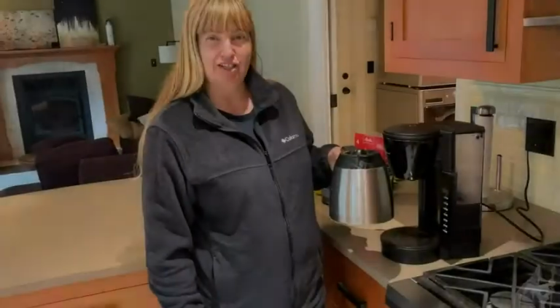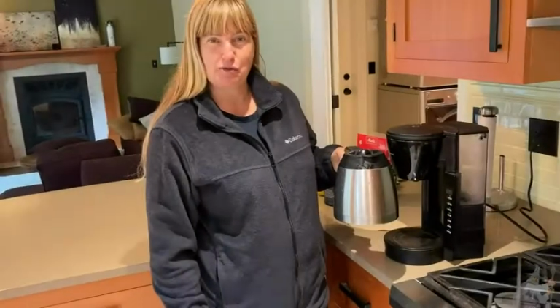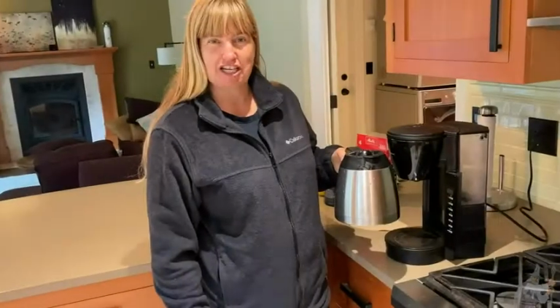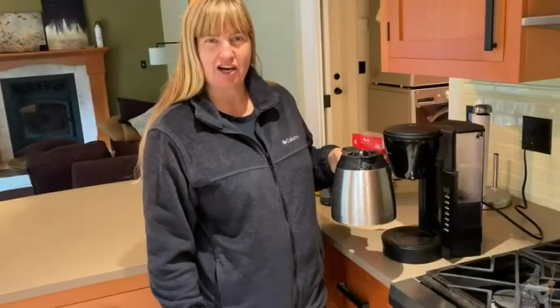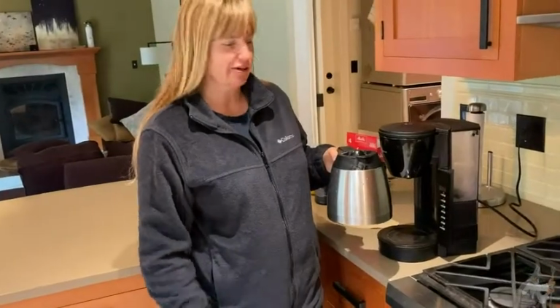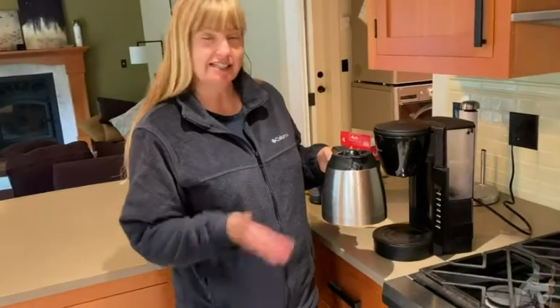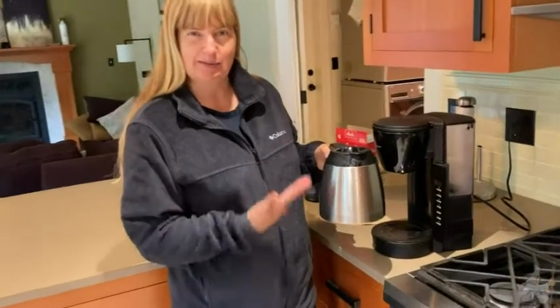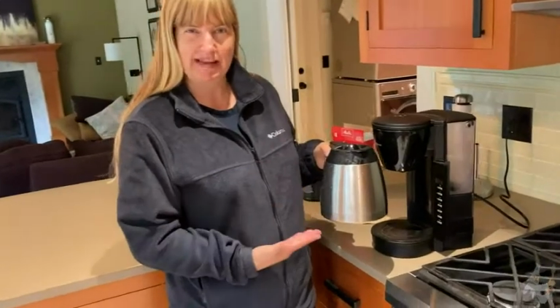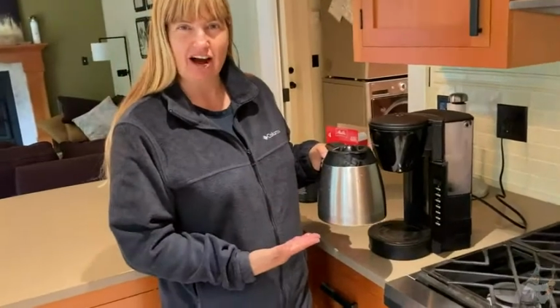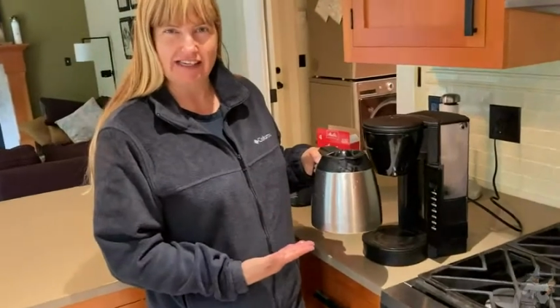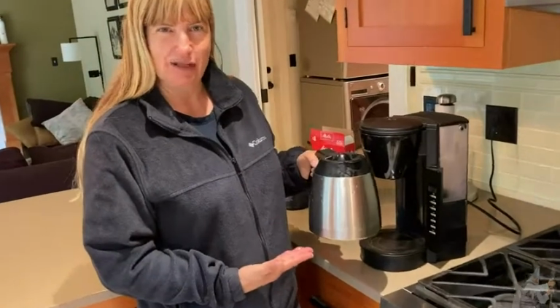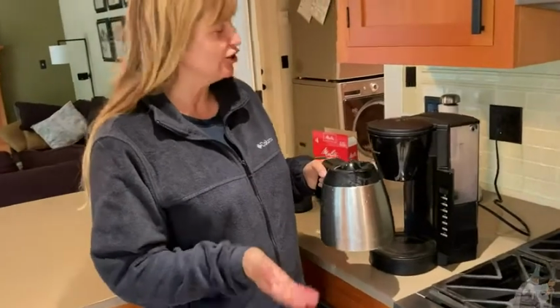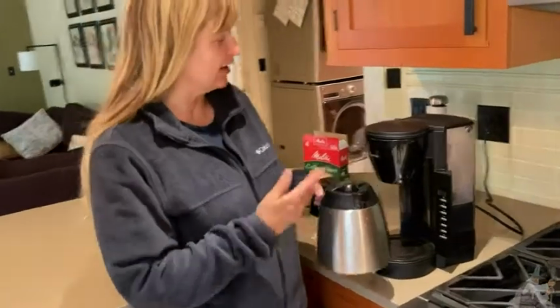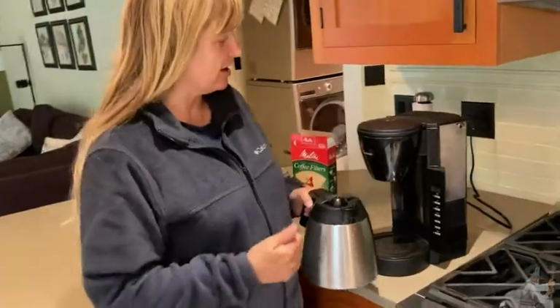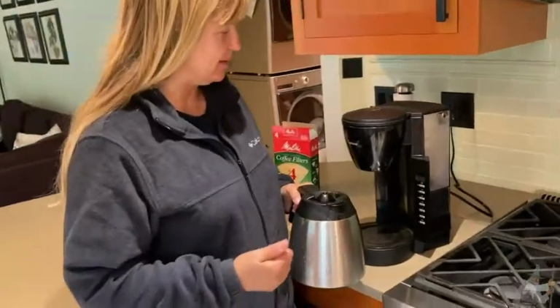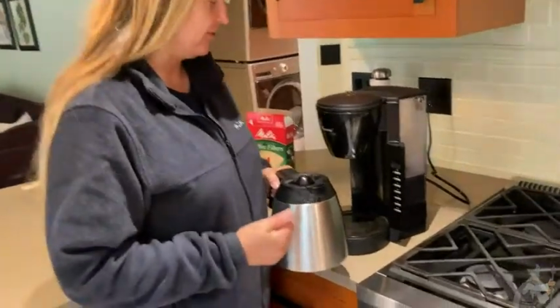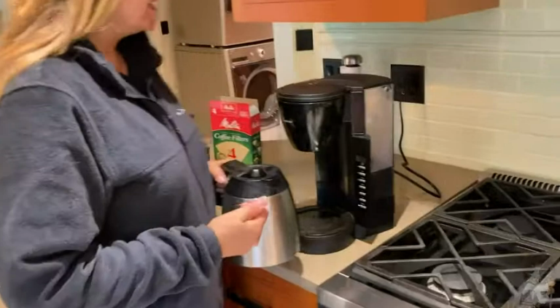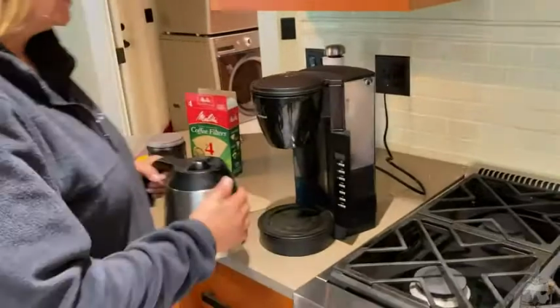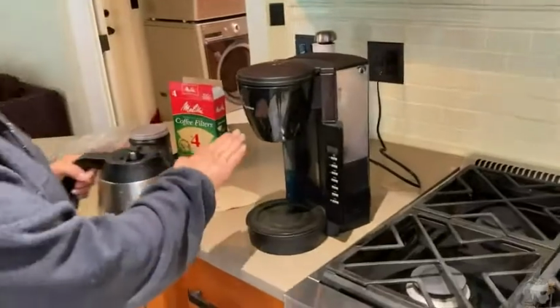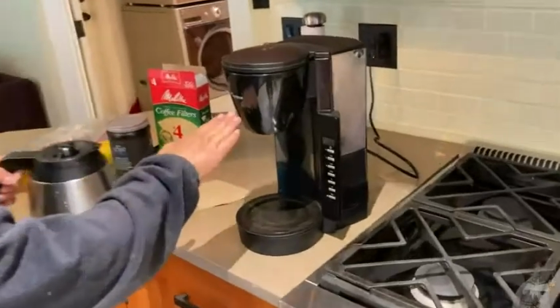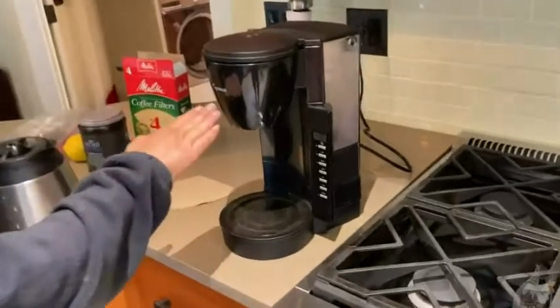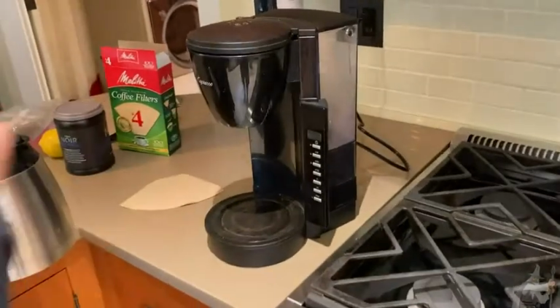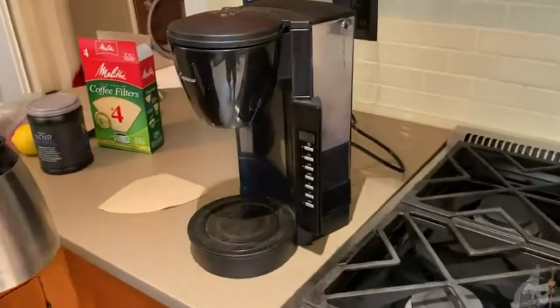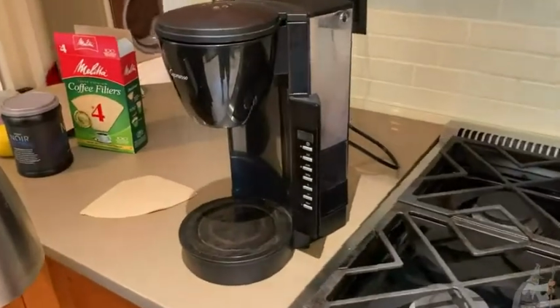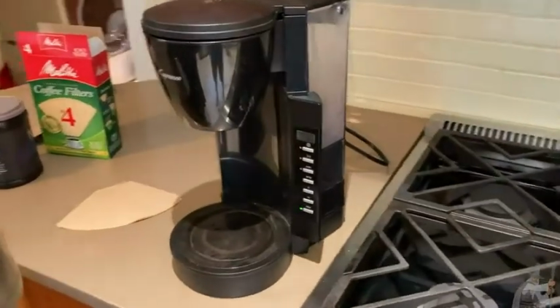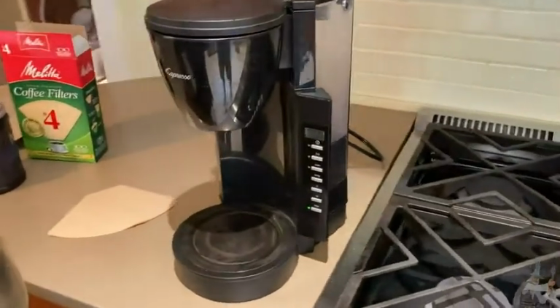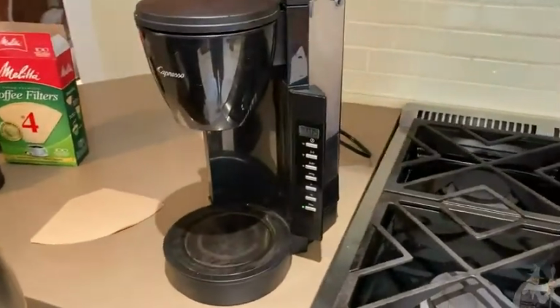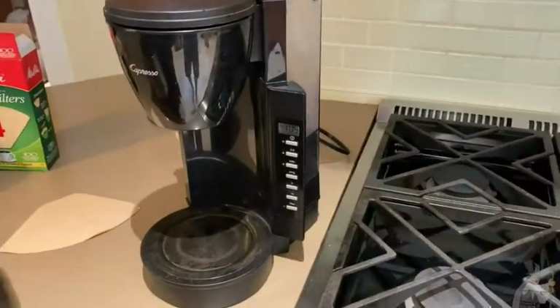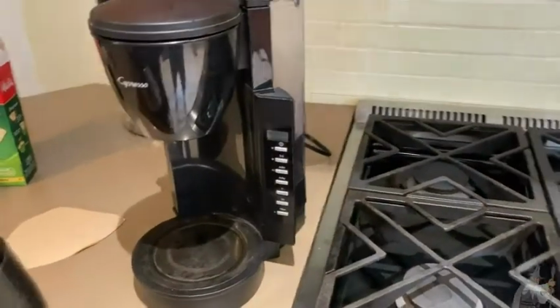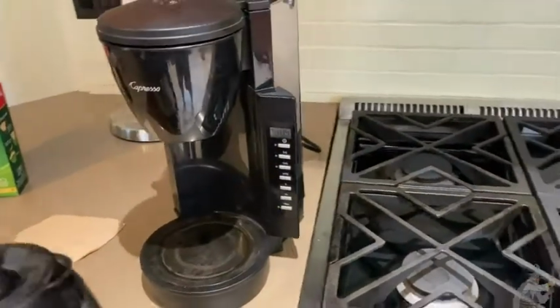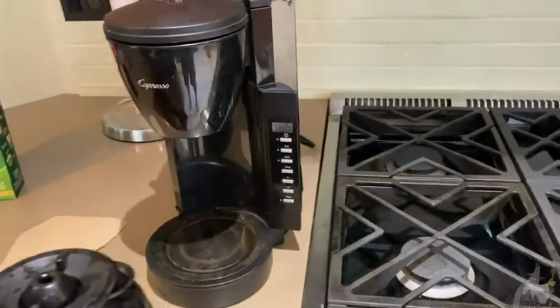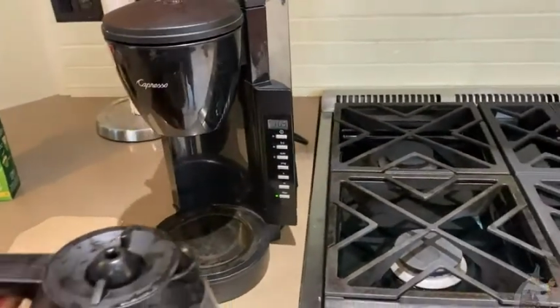Good morning shoppers, it's time to make coffee. So let's look at our coffee maker. This is the Capresso coffee maker and it's got some really cool features.